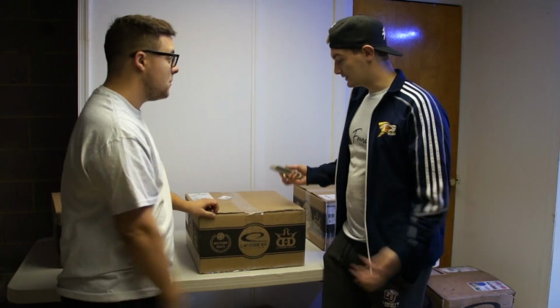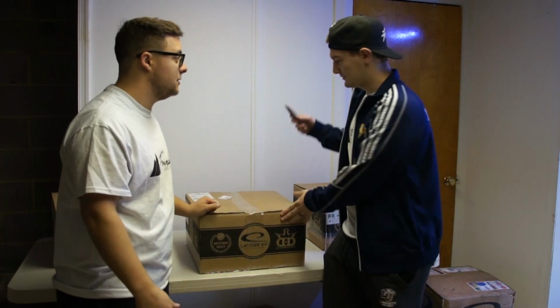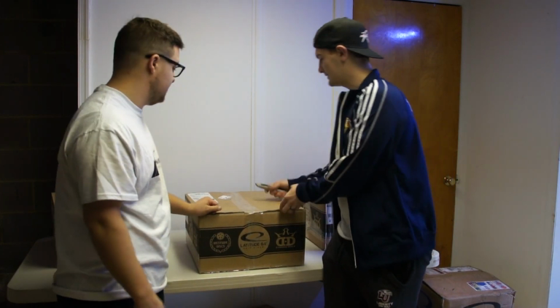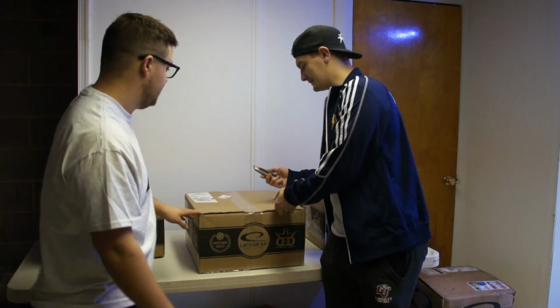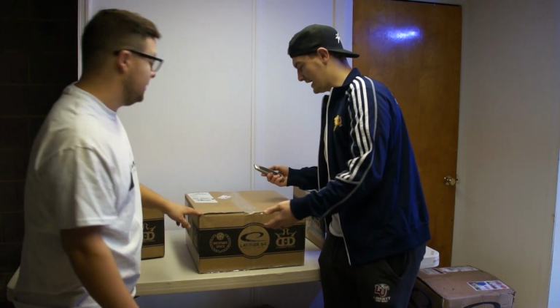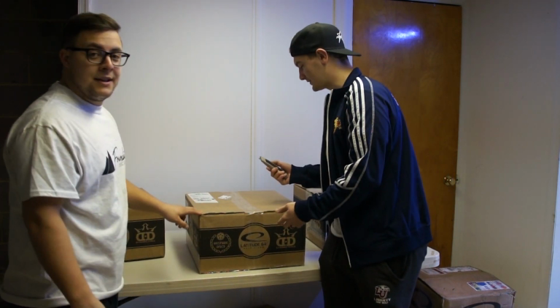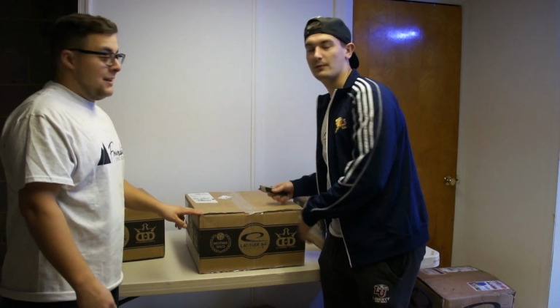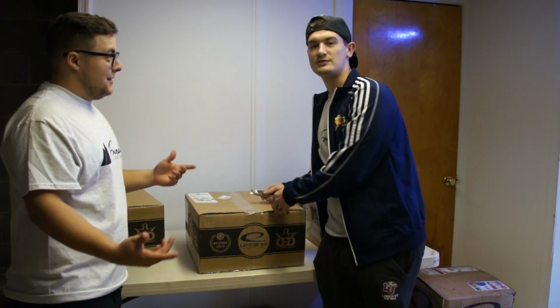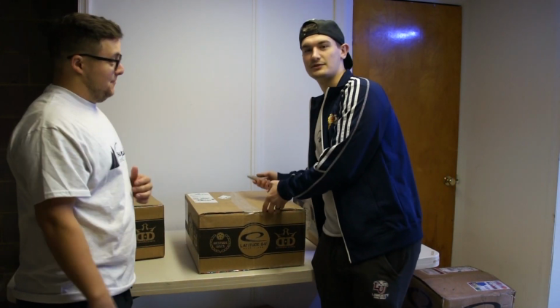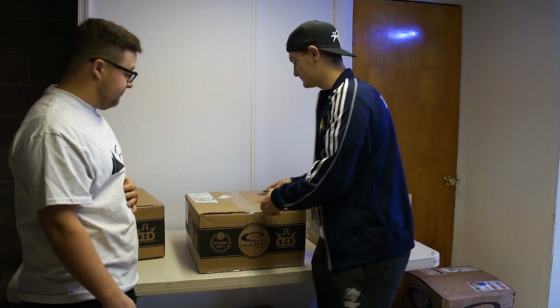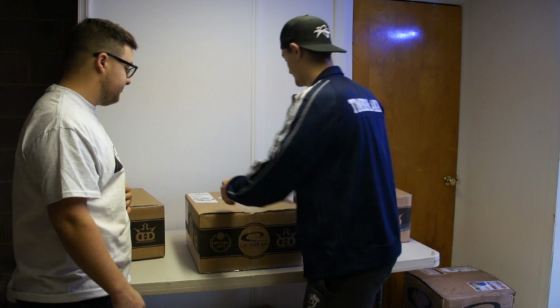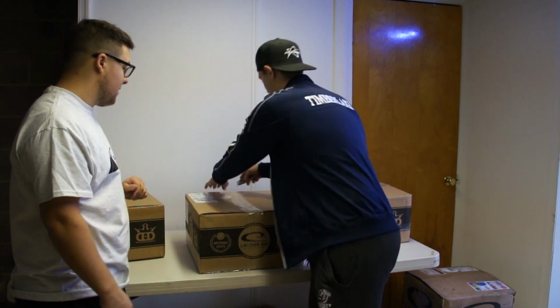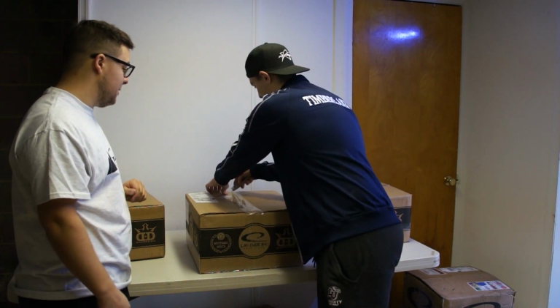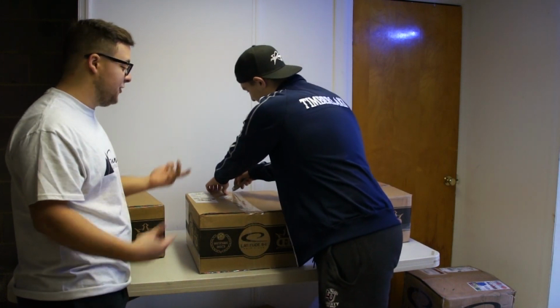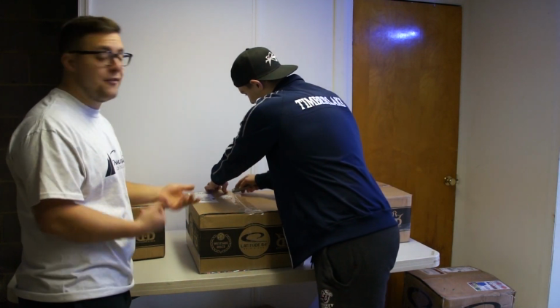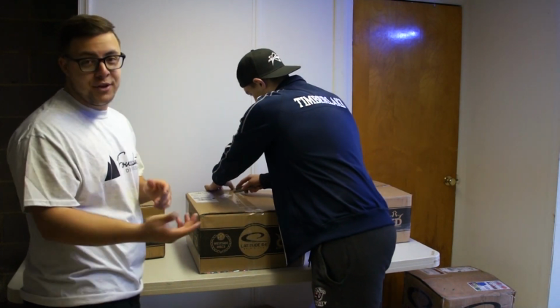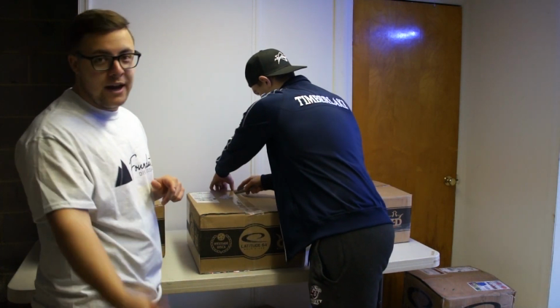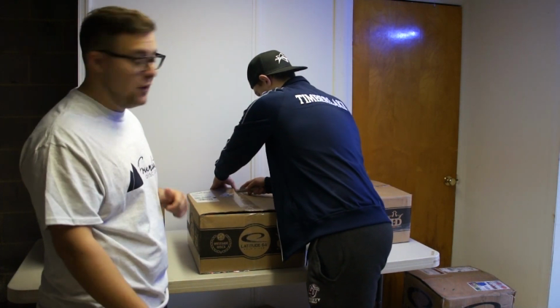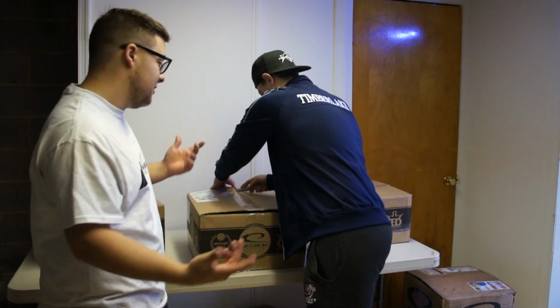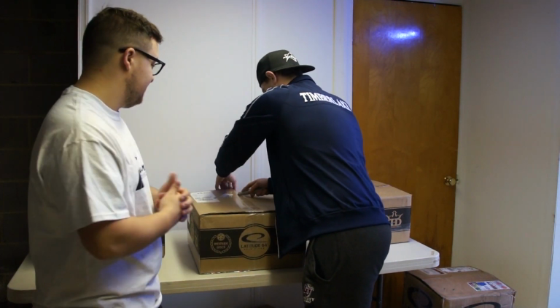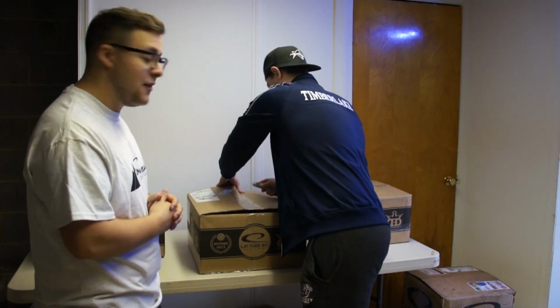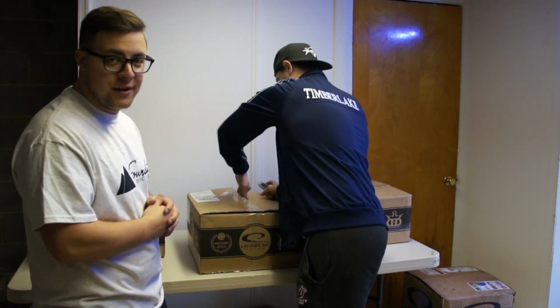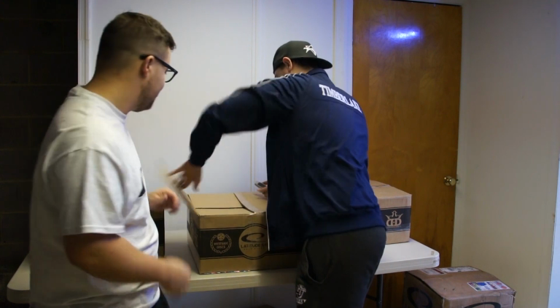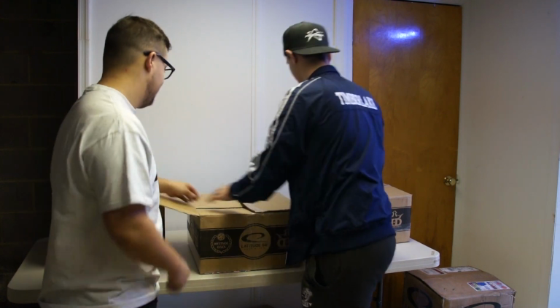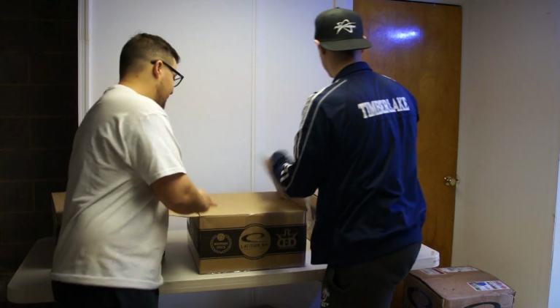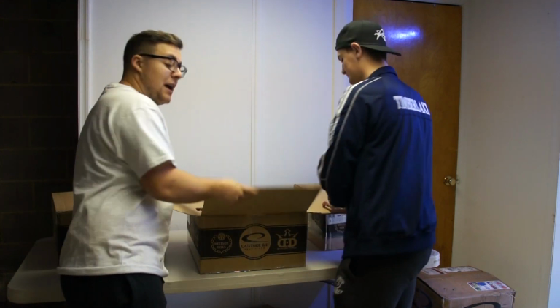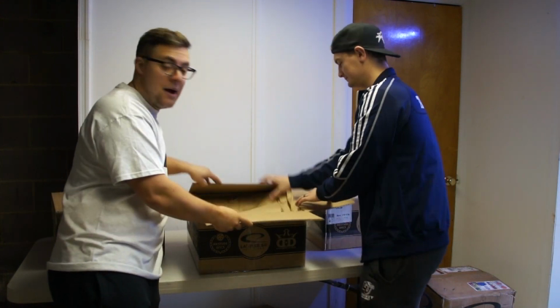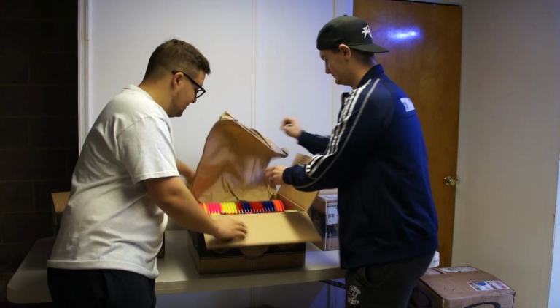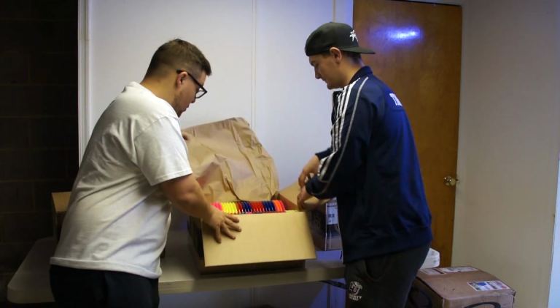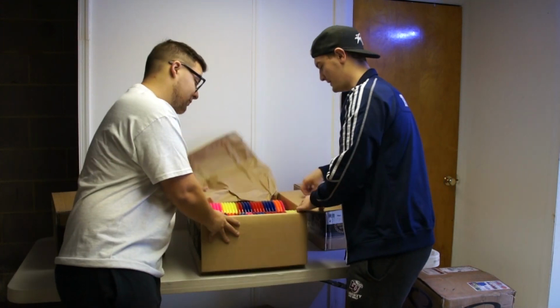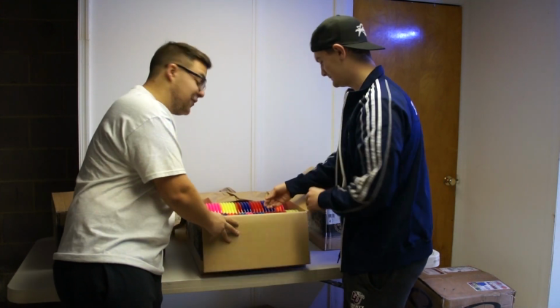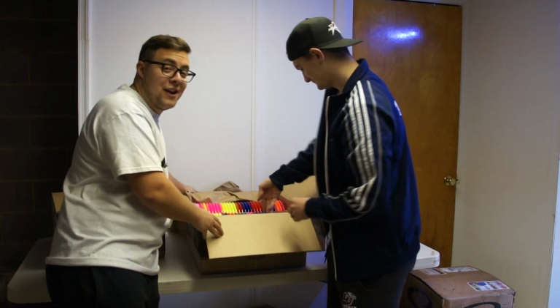Let's jump into another box. At this point I've forgotten what we've ordered, so these are all pretty much surprises. We are seeing them for the first time just like you guys are, so this is fun for us too. Let's see what we got in the next box.